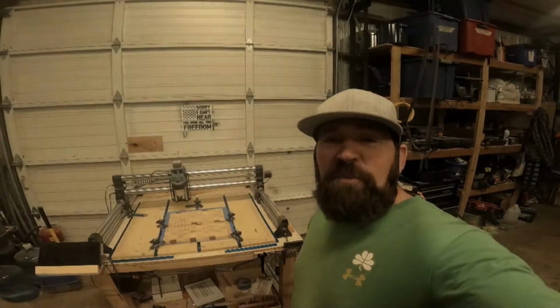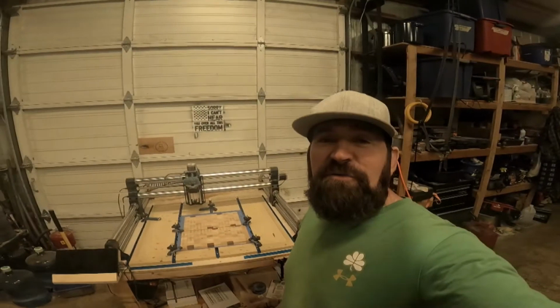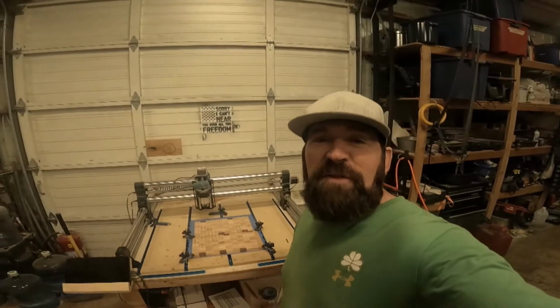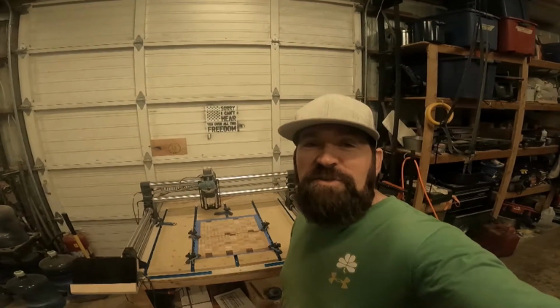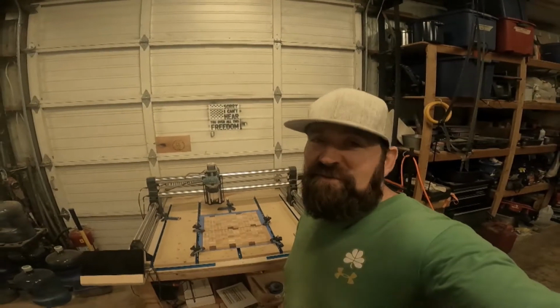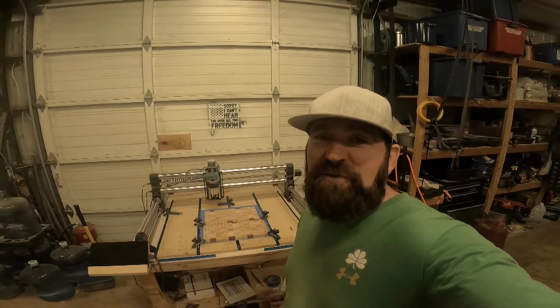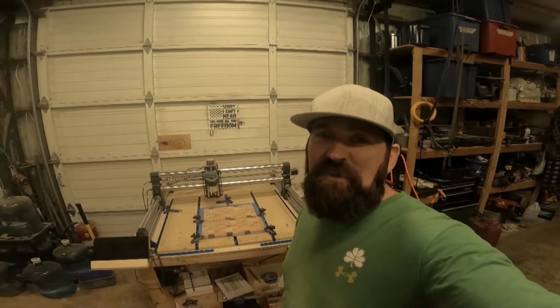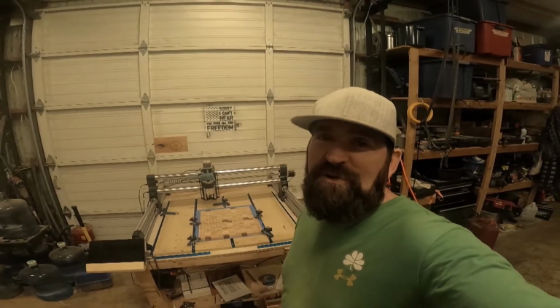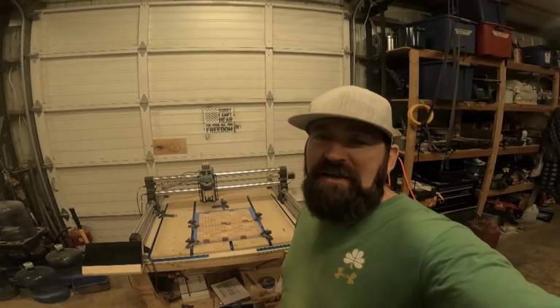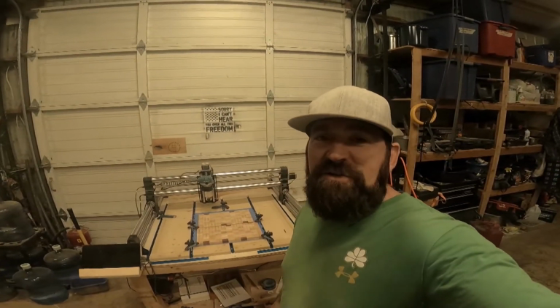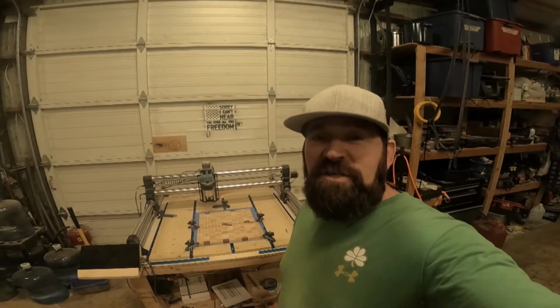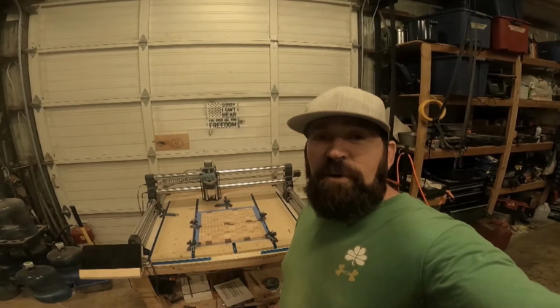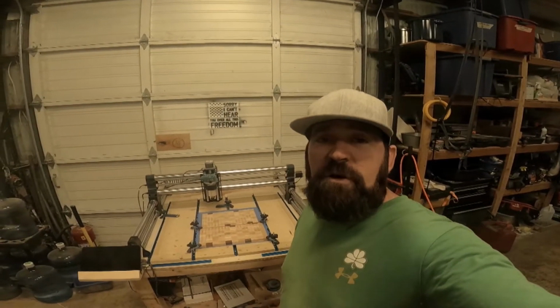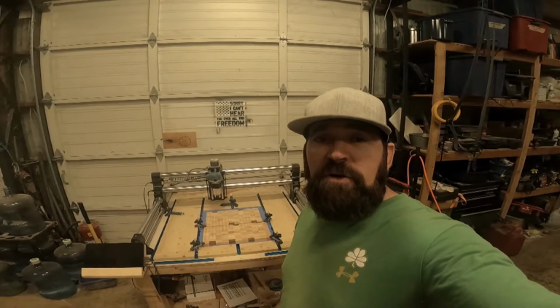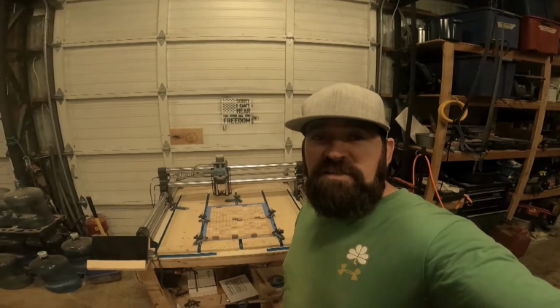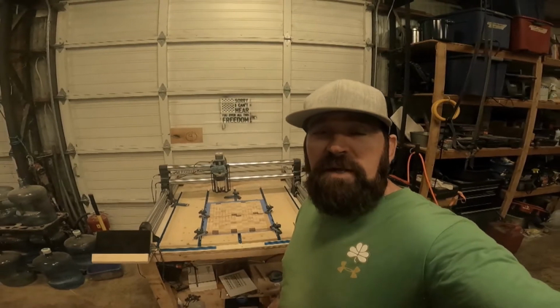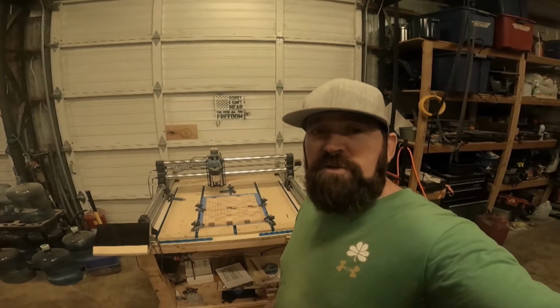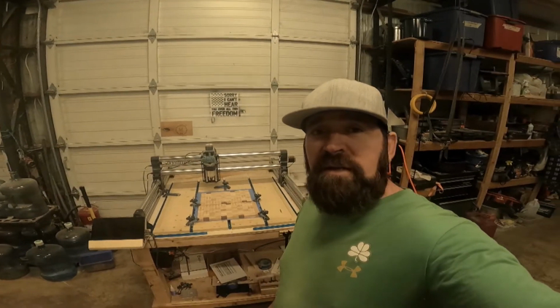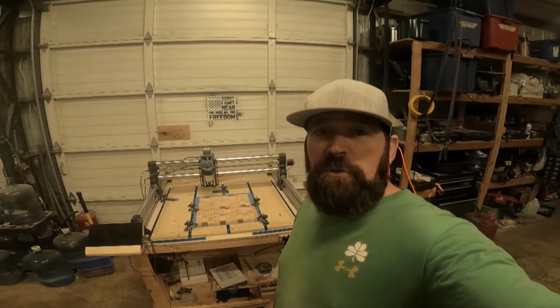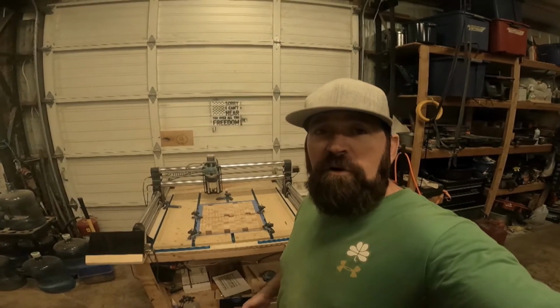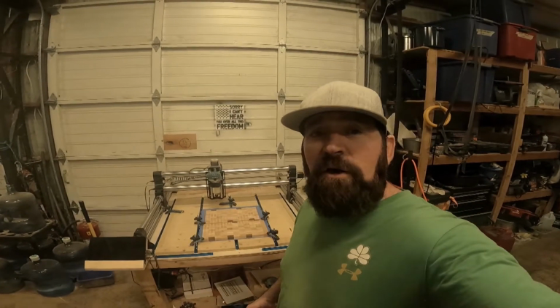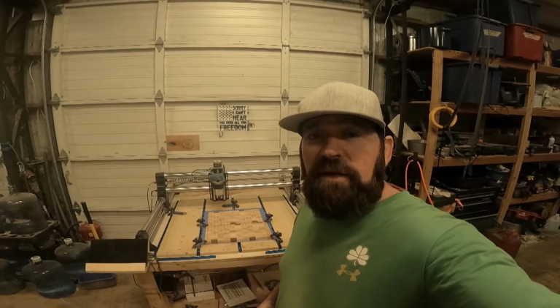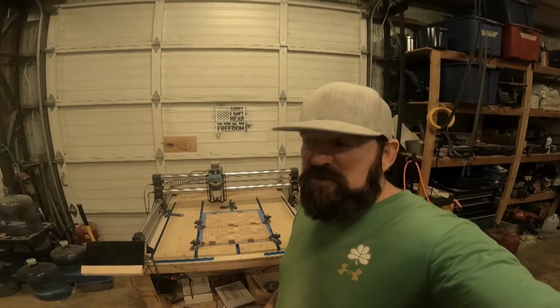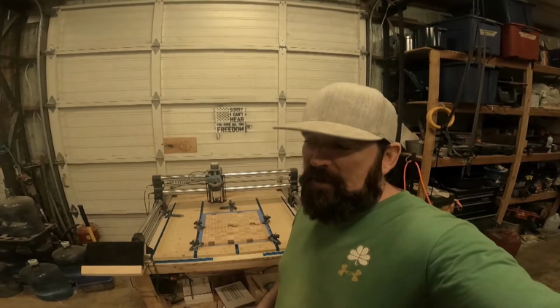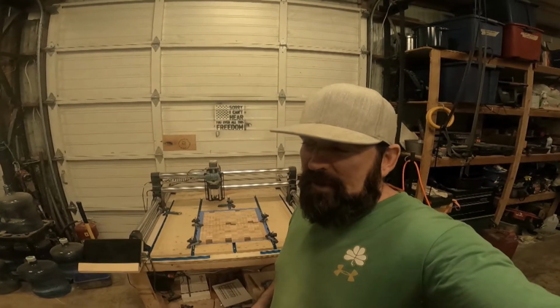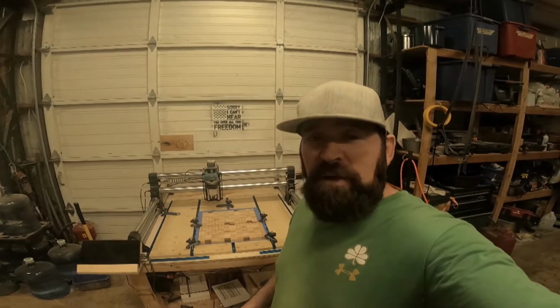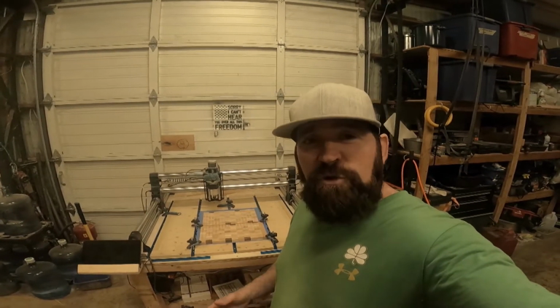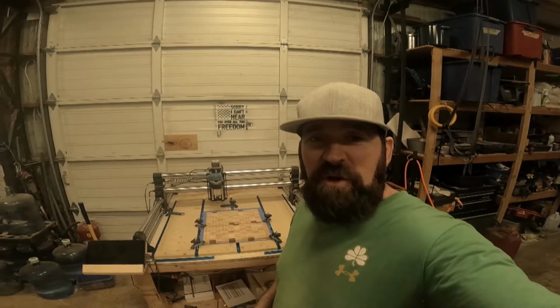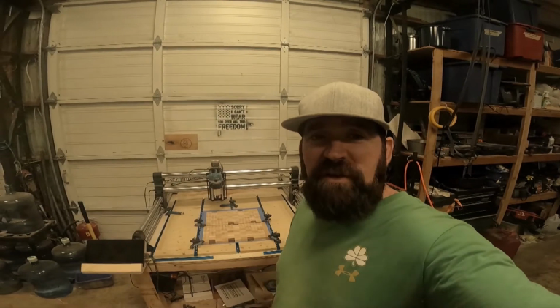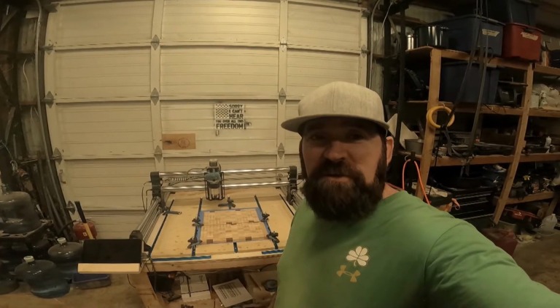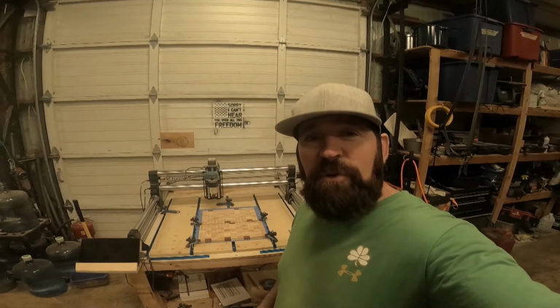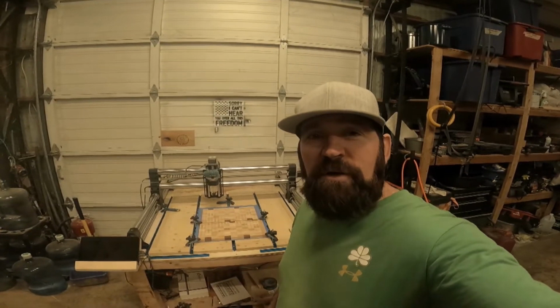Welcome back to the farm for another project. If this is your first time, hope you enjoy. I just signed up for my first arts and crafts festival — it's geared towards farming and homesteading, so I've got to add my own little twist on a couple things. Let me show you what I'm working on and let's get started.